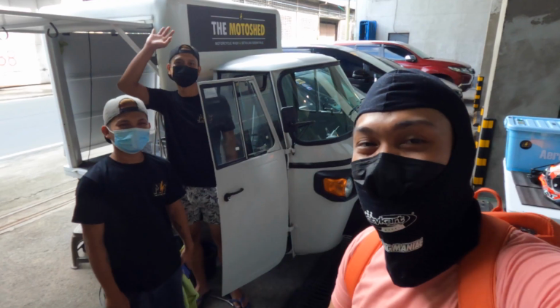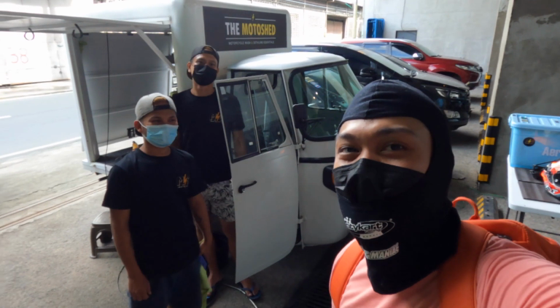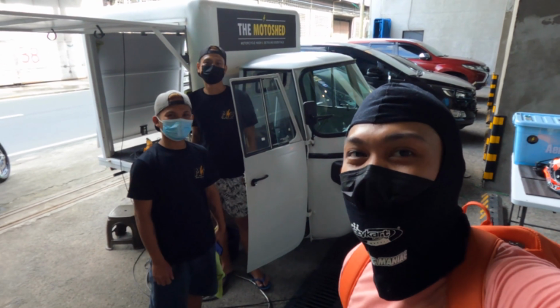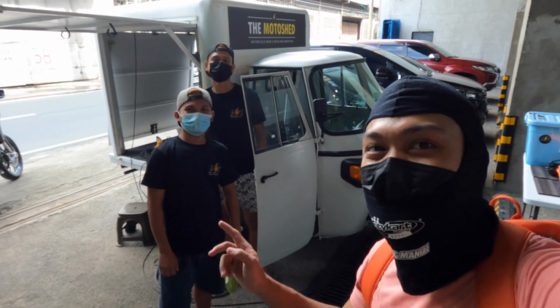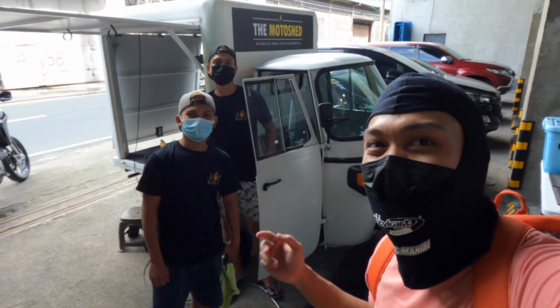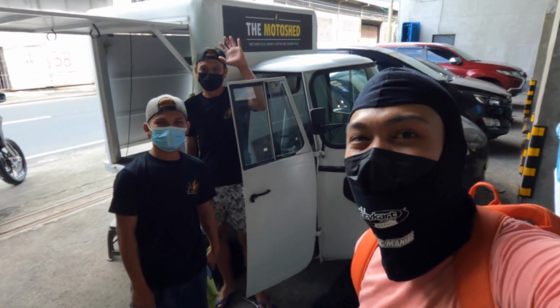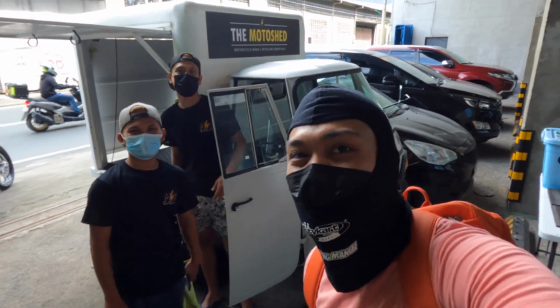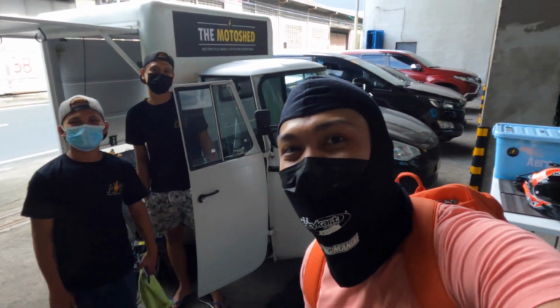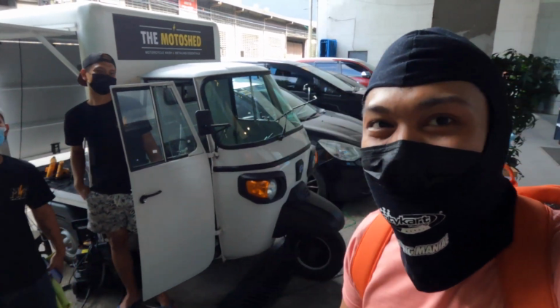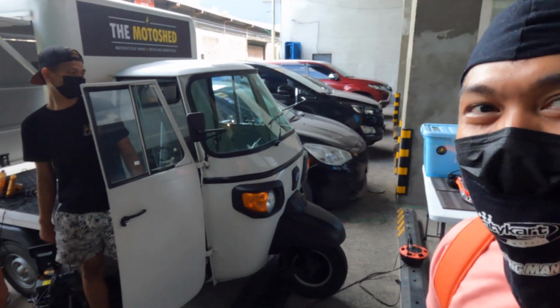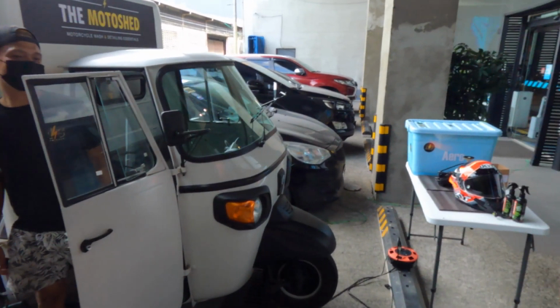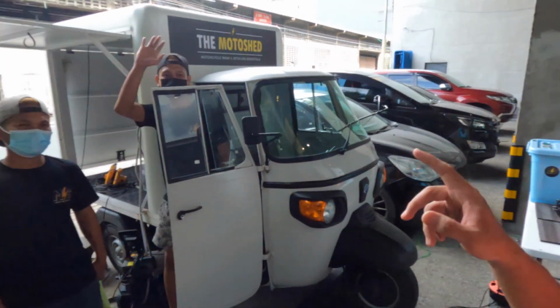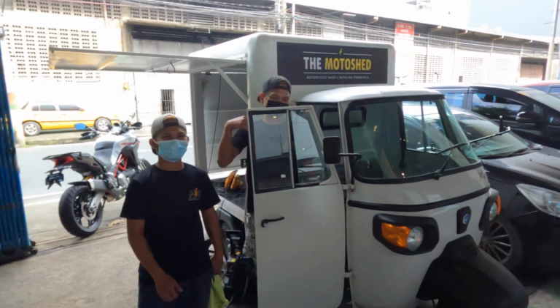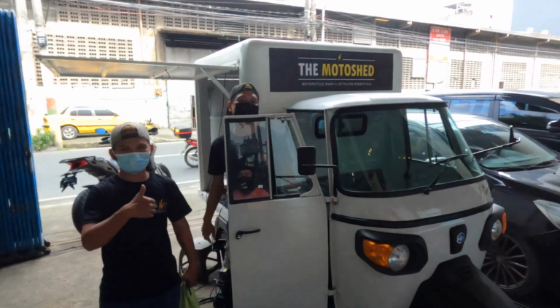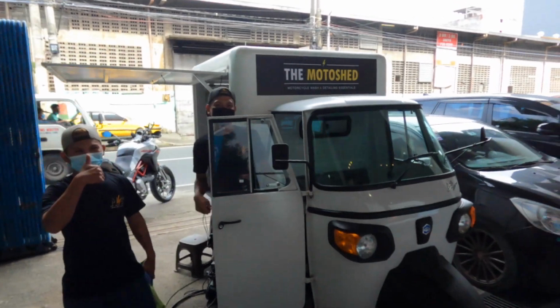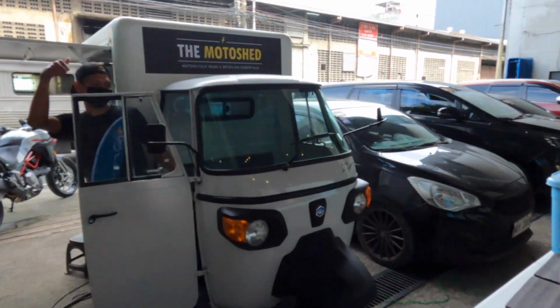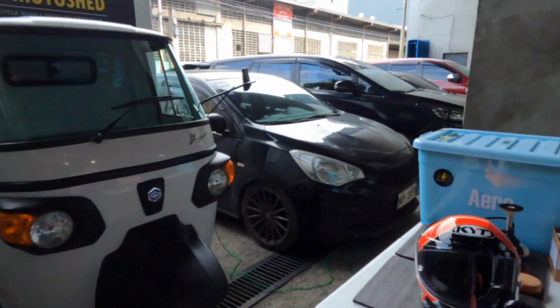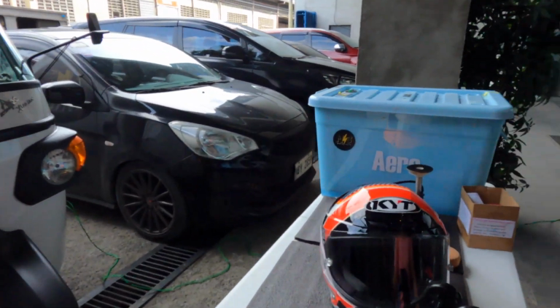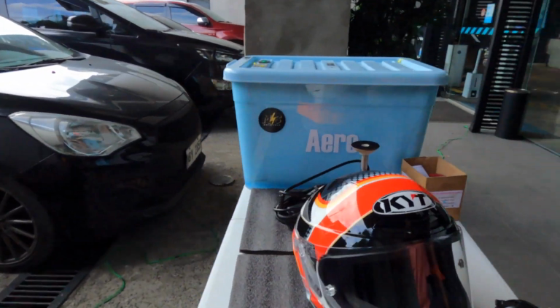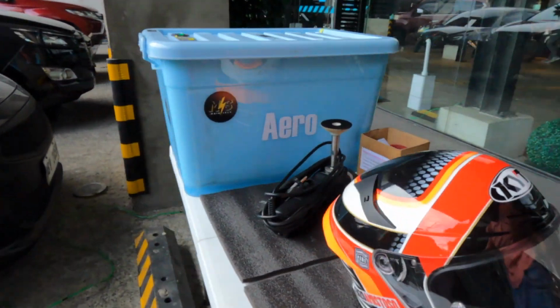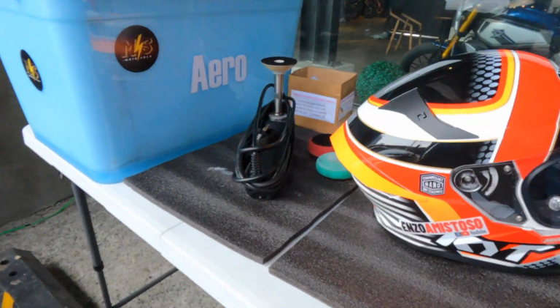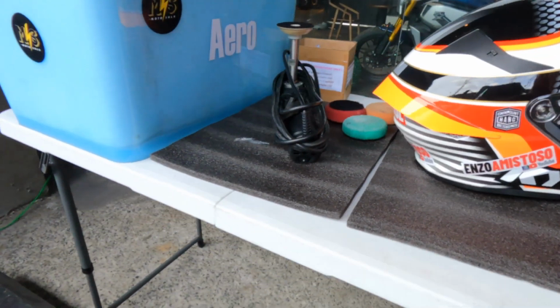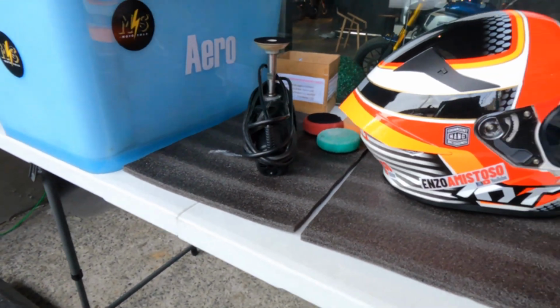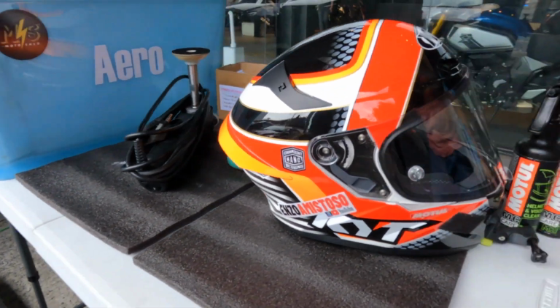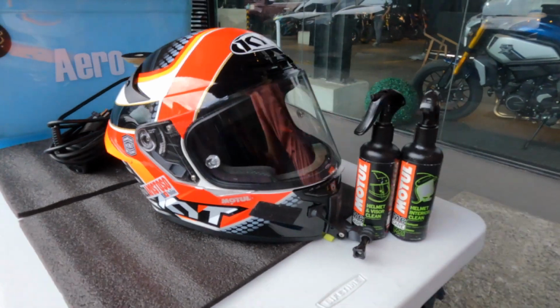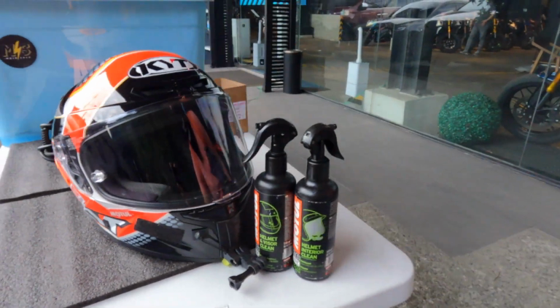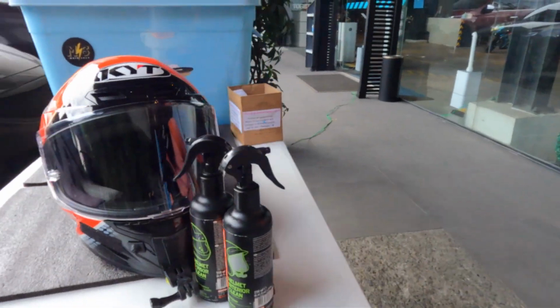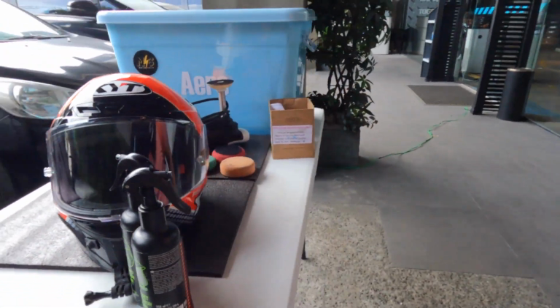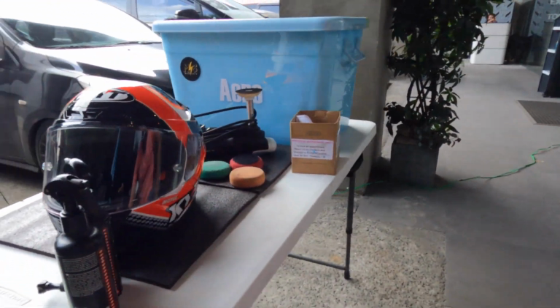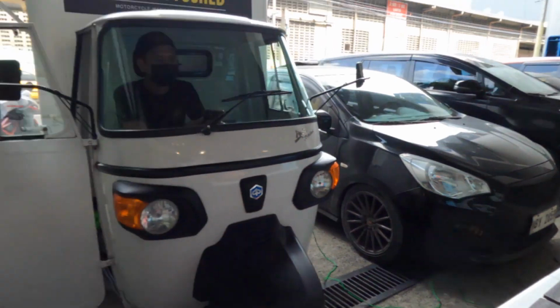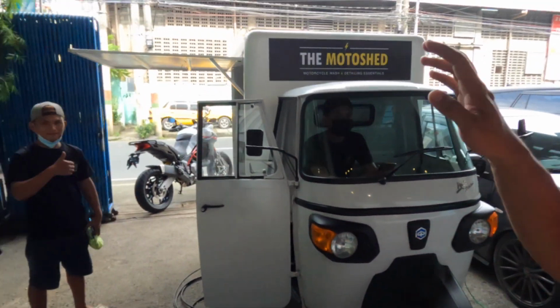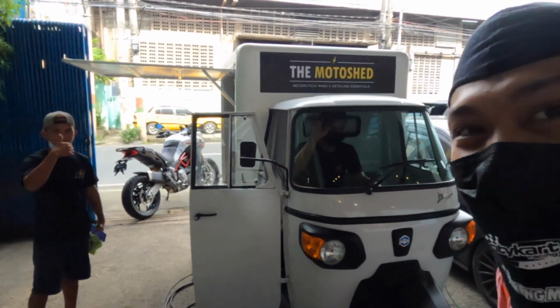So again, thank you so much to Gino and Arnel of Motoshed. That's it — KYT TD Course done by Motoshed. Better than brand new, I would say. Thank you guys.